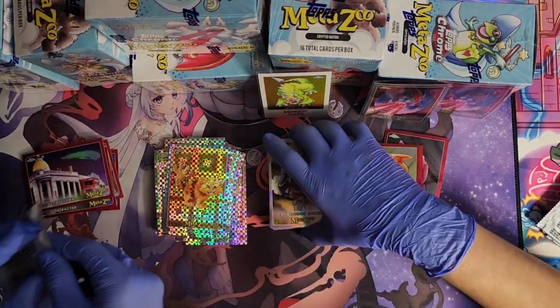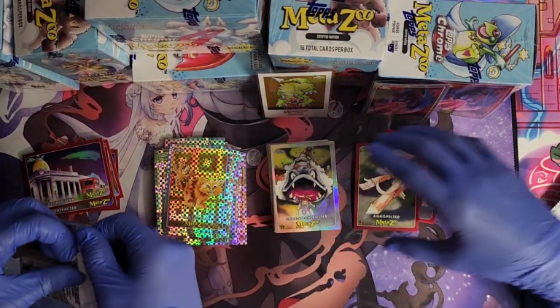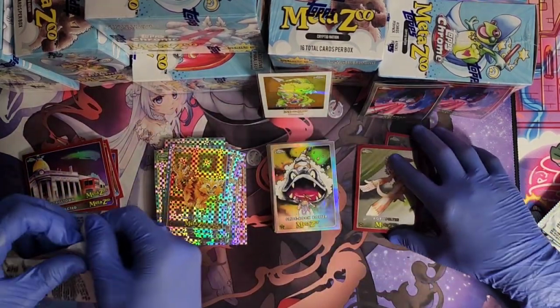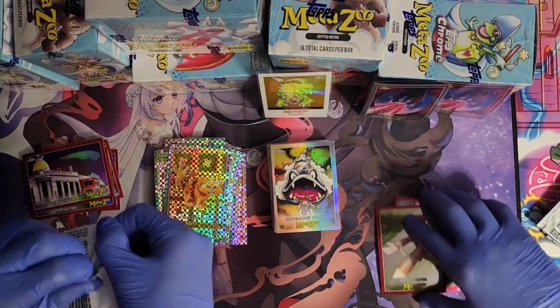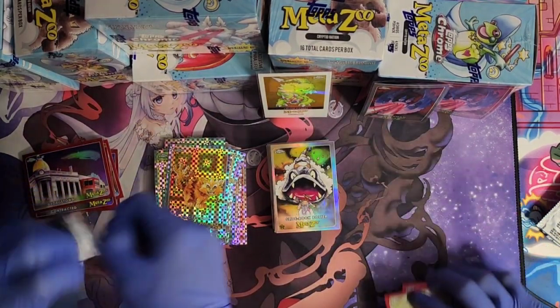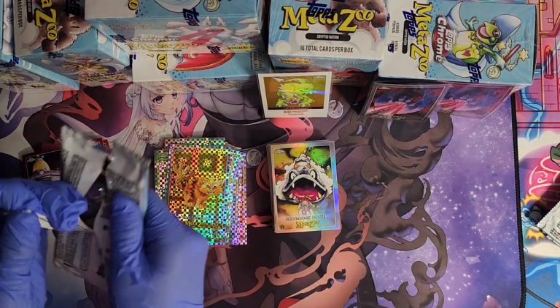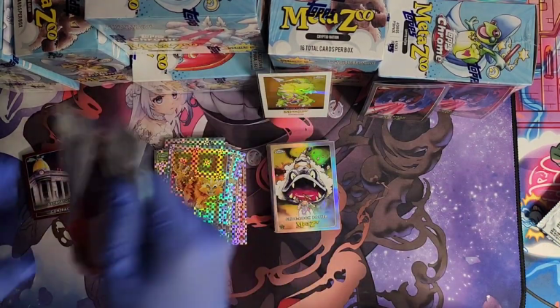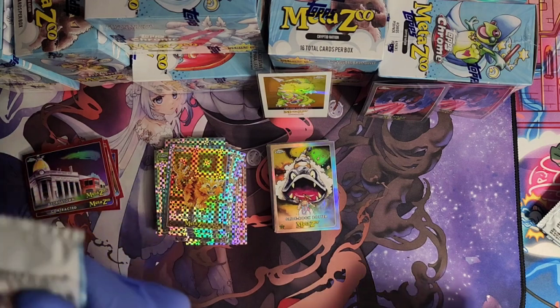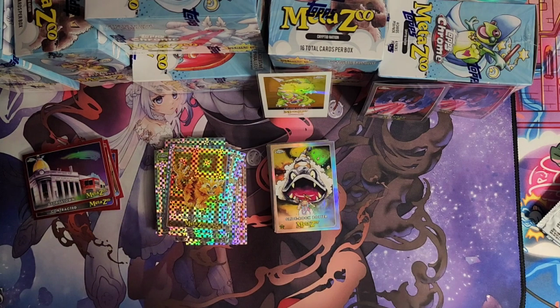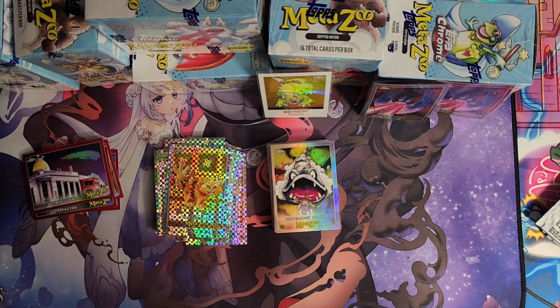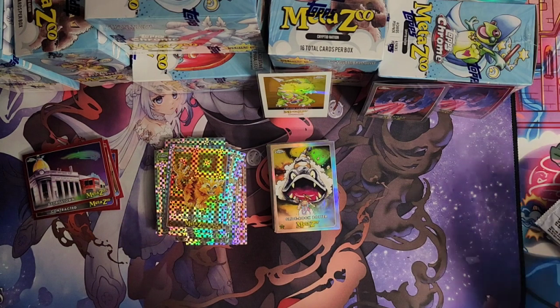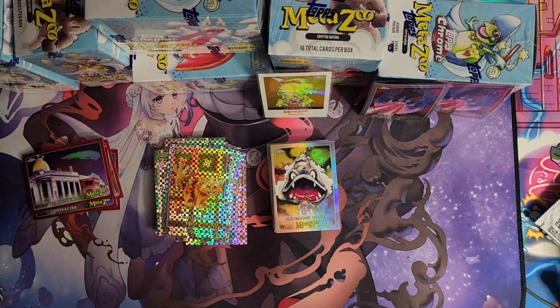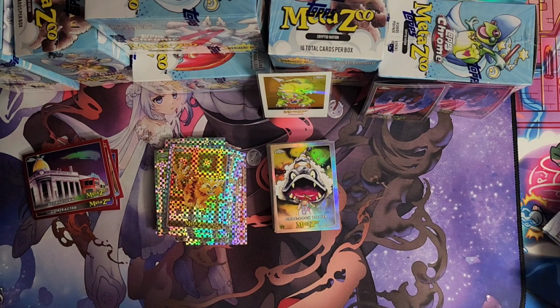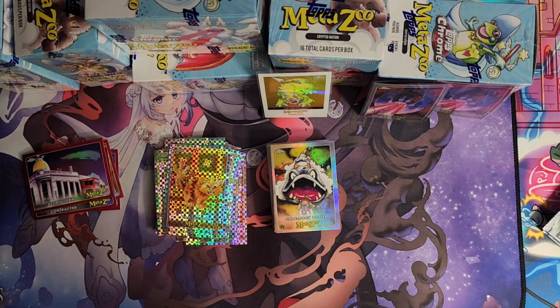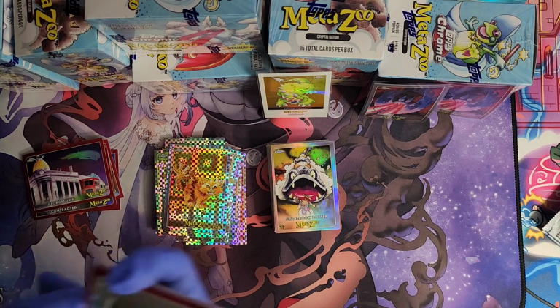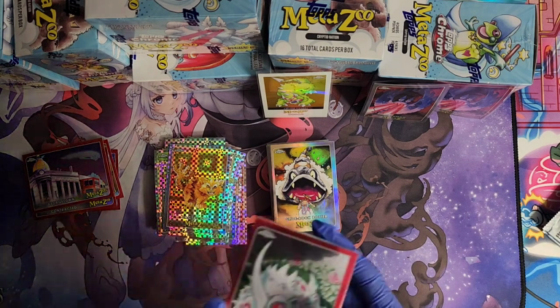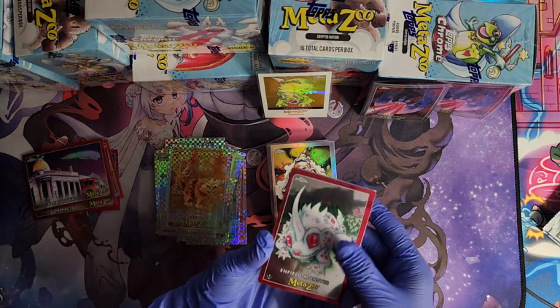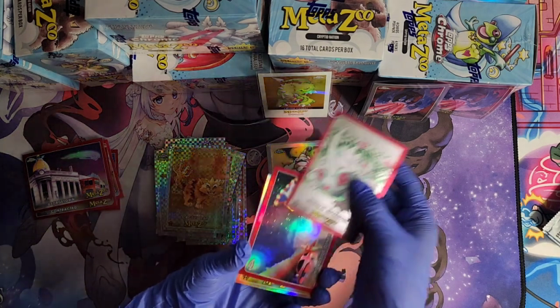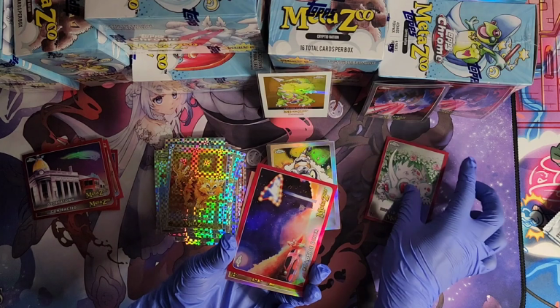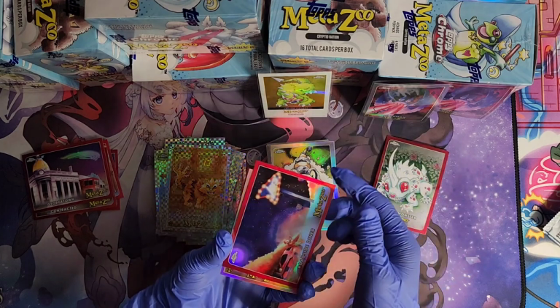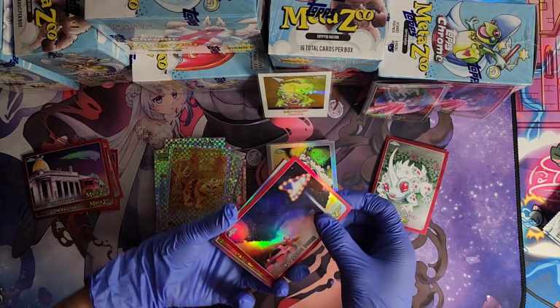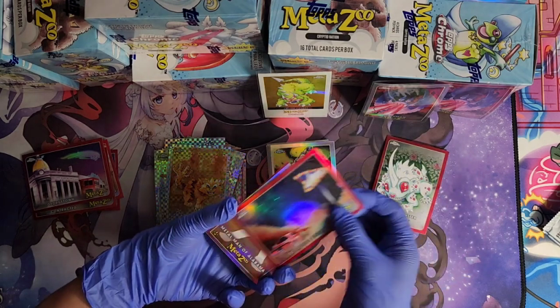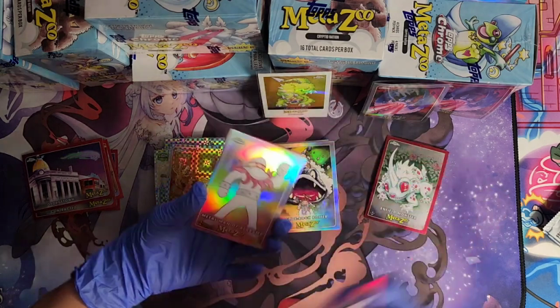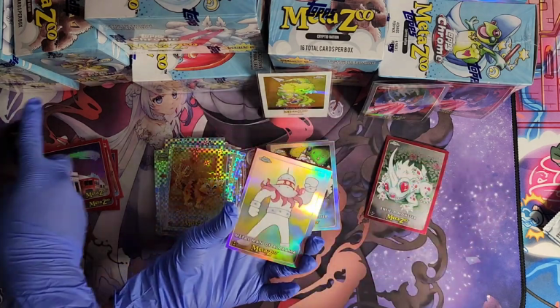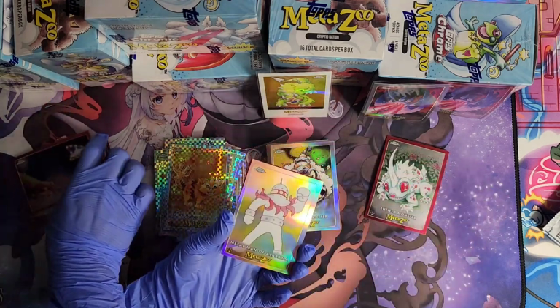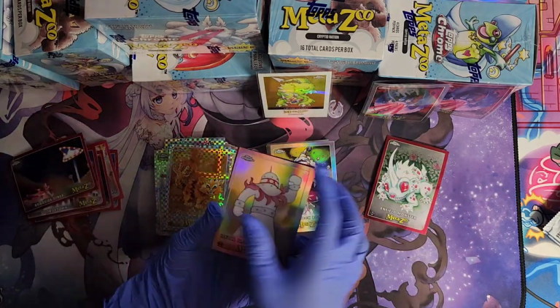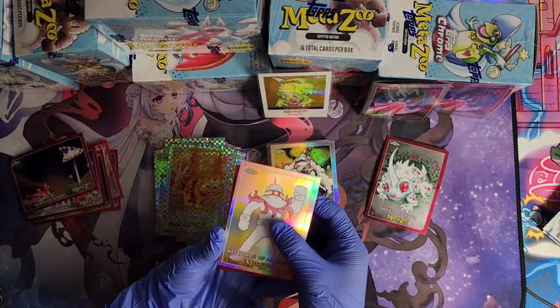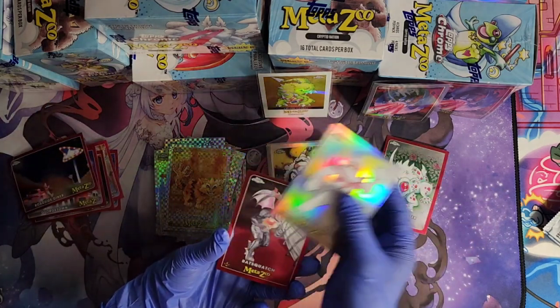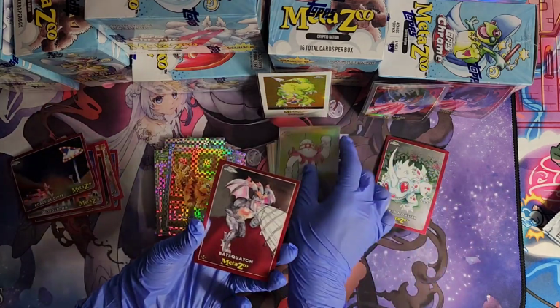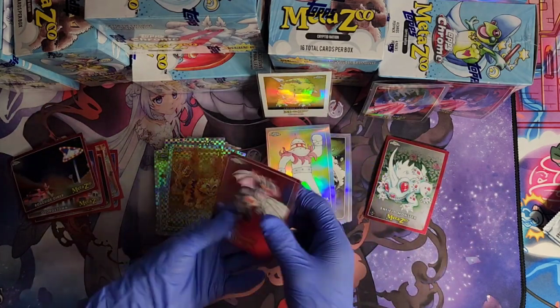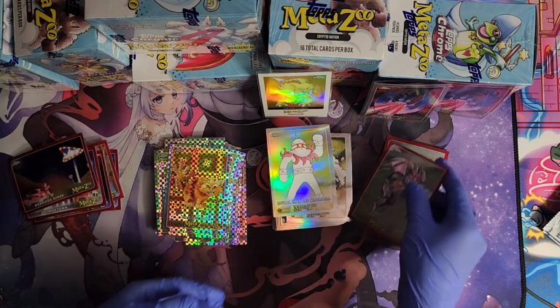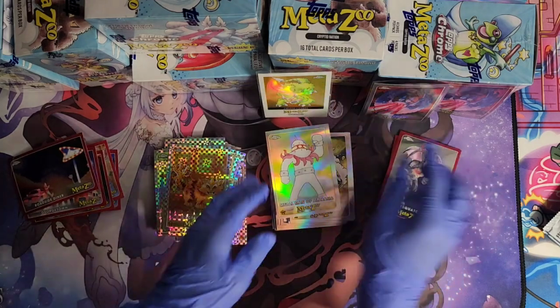Last pack for Magic — let's see what he can pull. Mothman, Enfield Monster, another lore card, Metal Man, and Batsquatch.